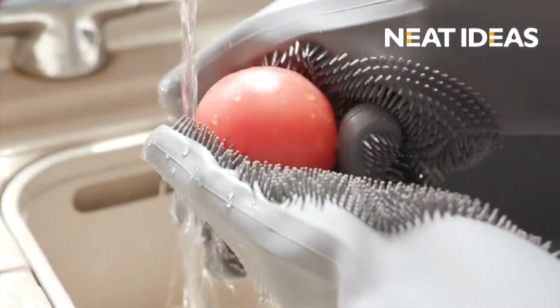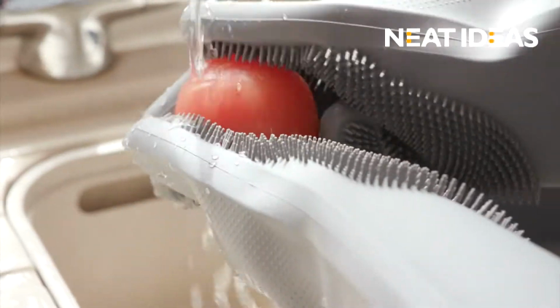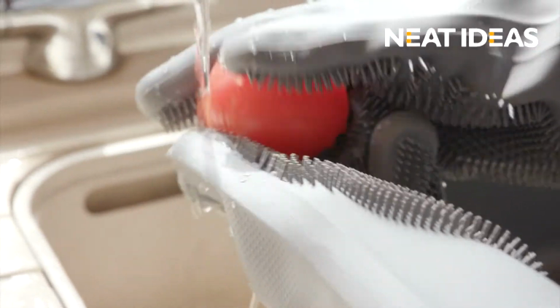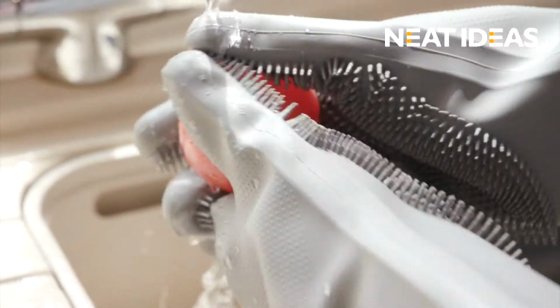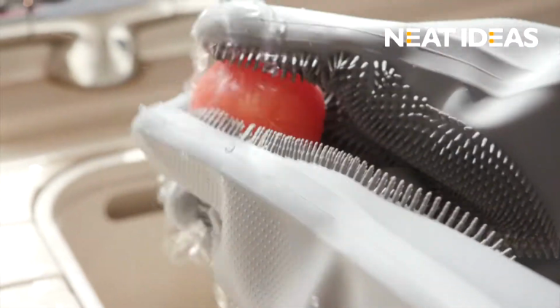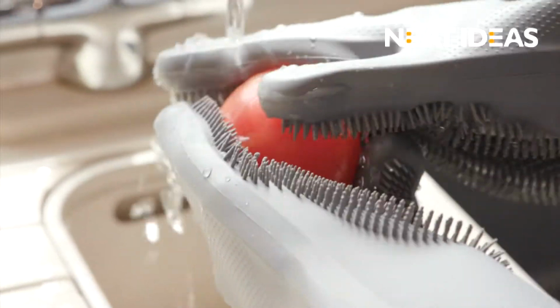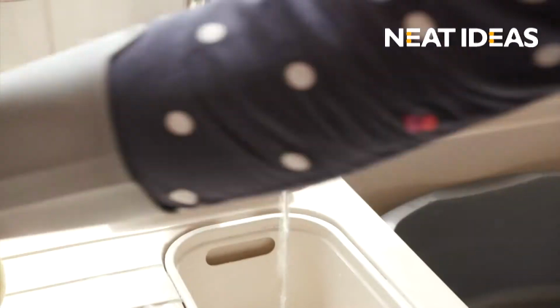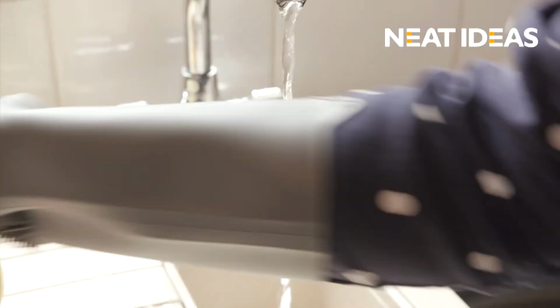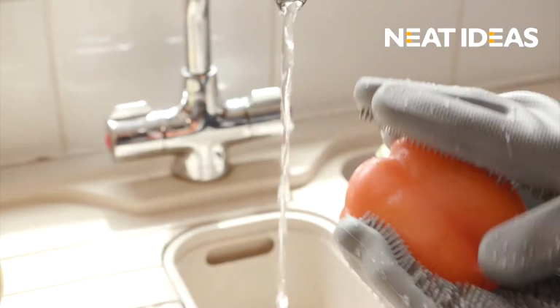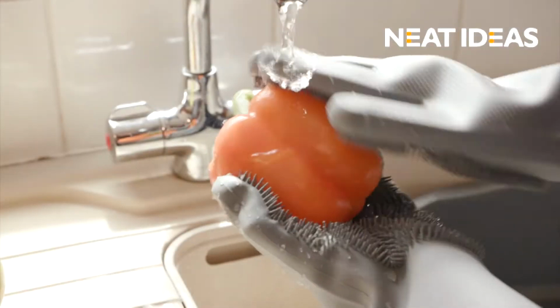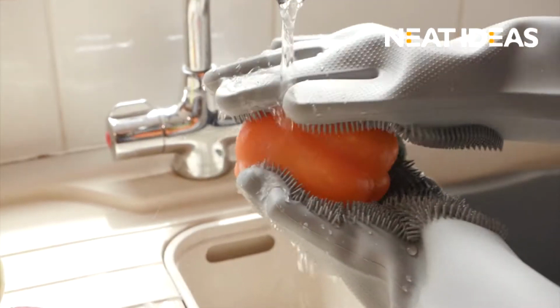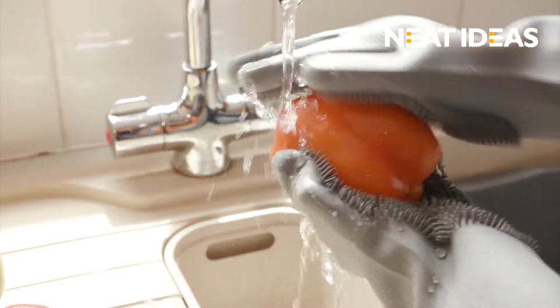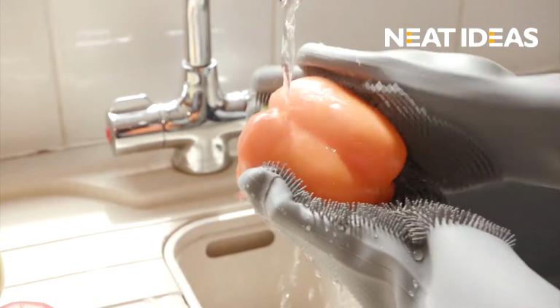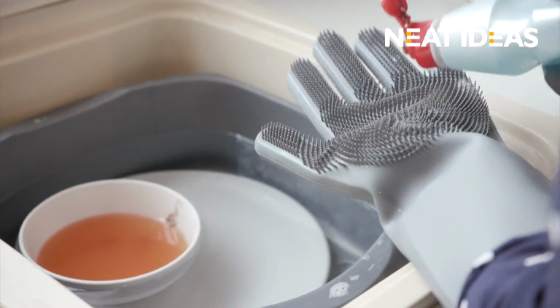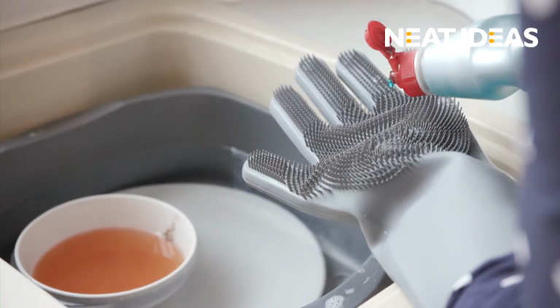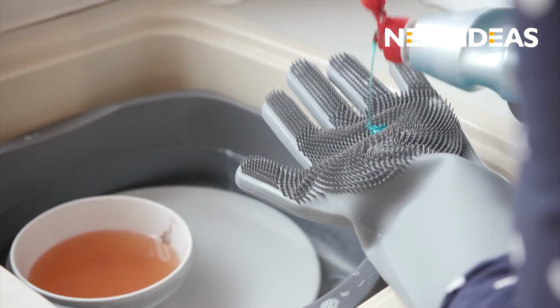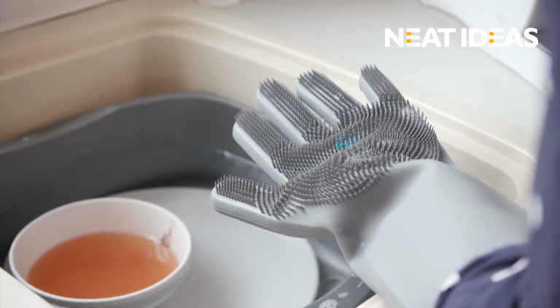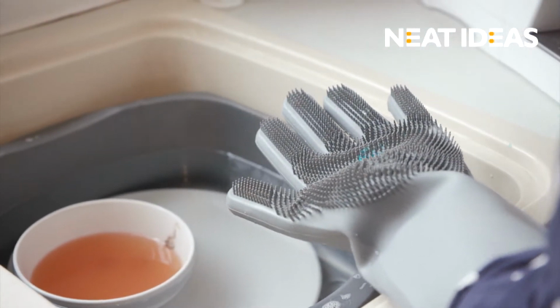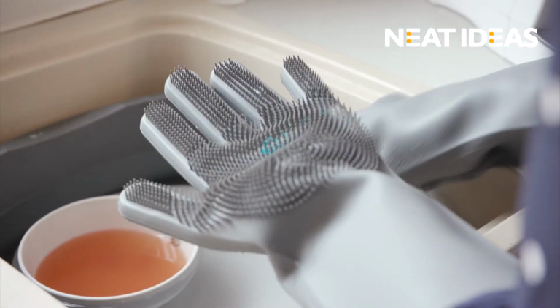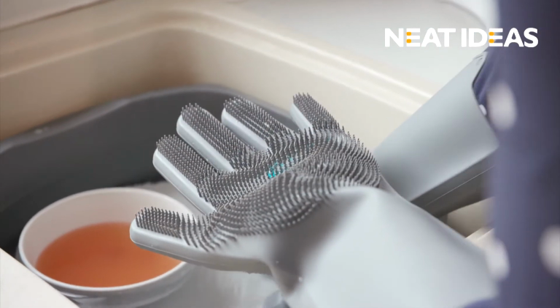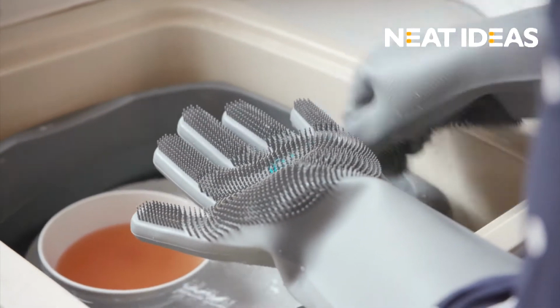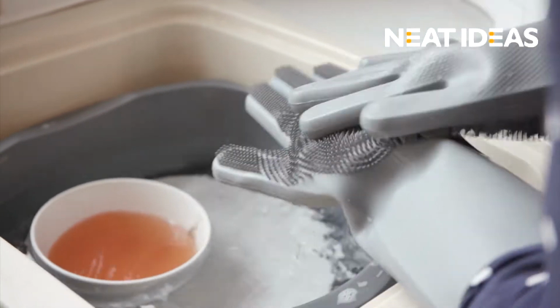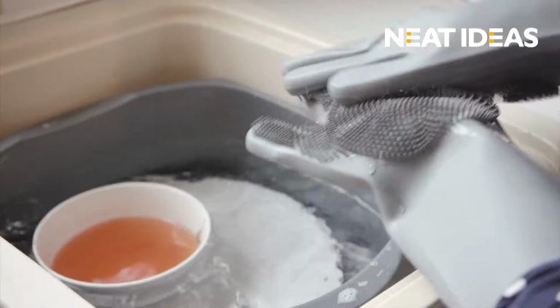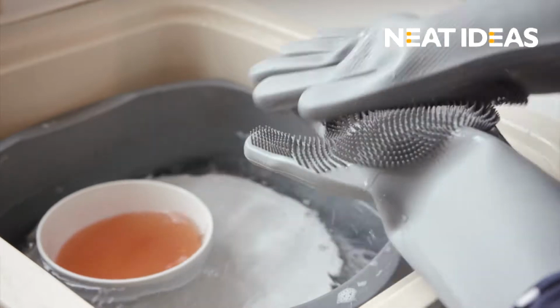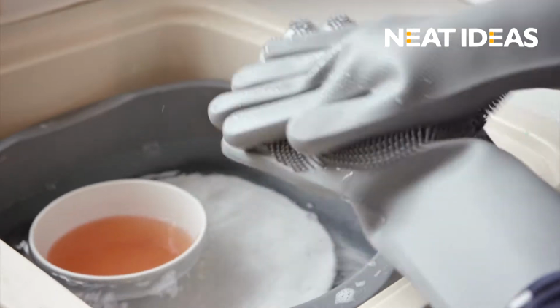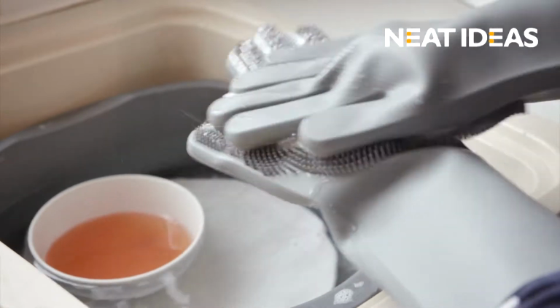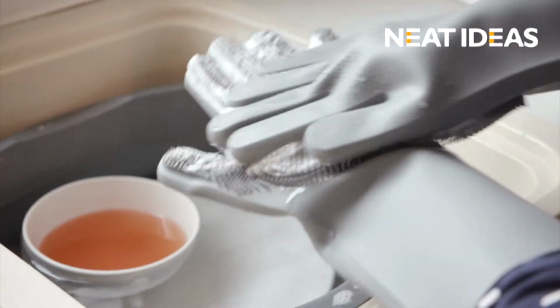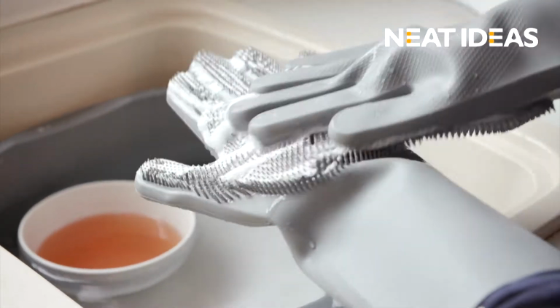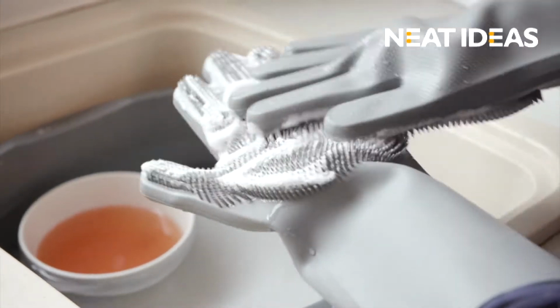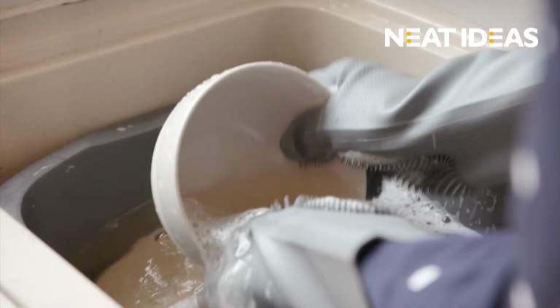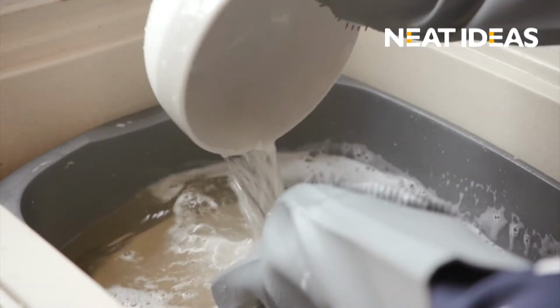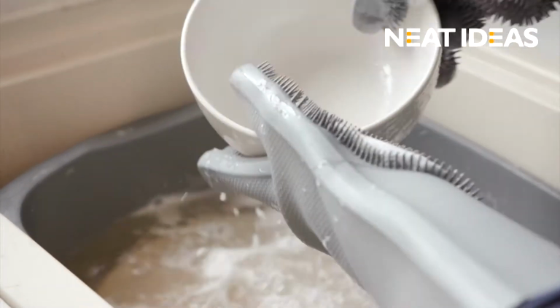Scrubby Gloves are made from food-grade silicone, so they're ideal for washing your fruit and vegetables. To use Scrubby Gloves for washing up, simply apply the washing up liquid directly onto the gloves, then rub your hands together to create foam. They're the magic gloves to leave all your plates spotless.